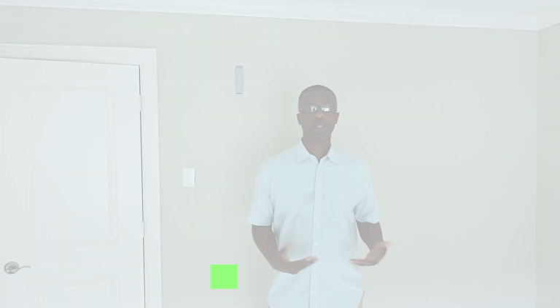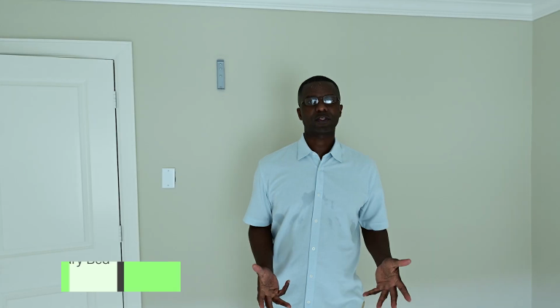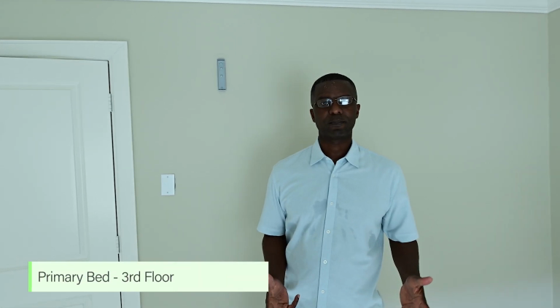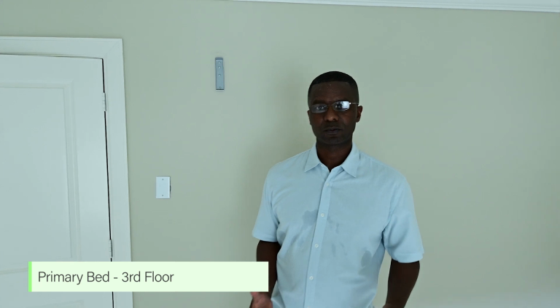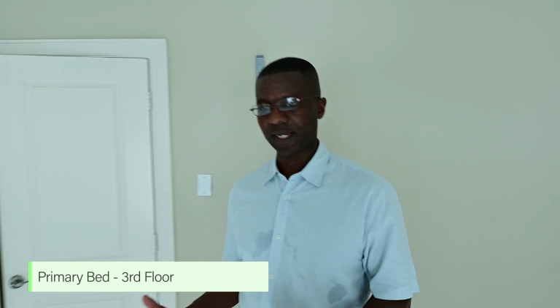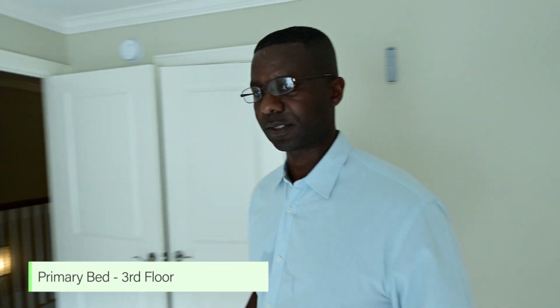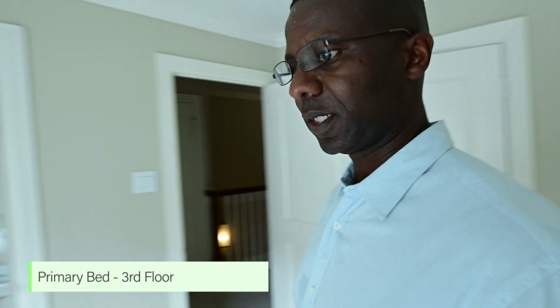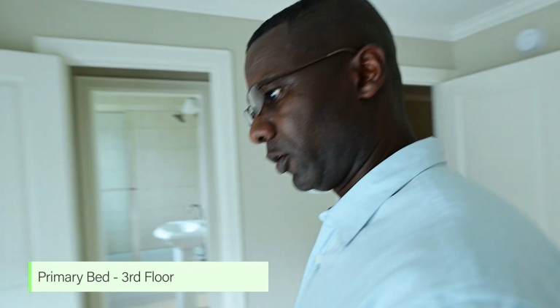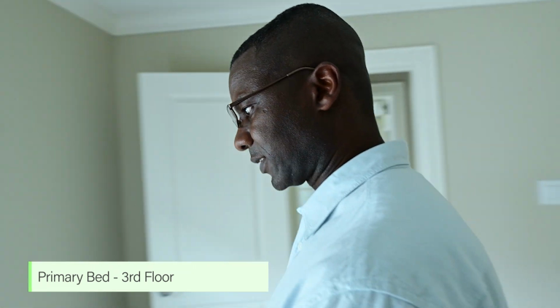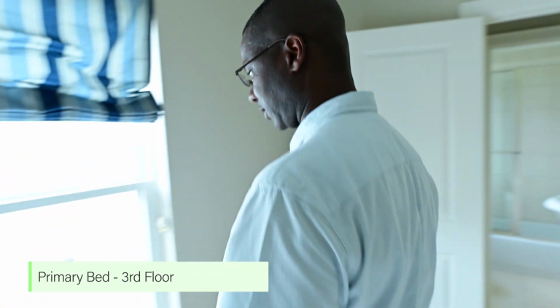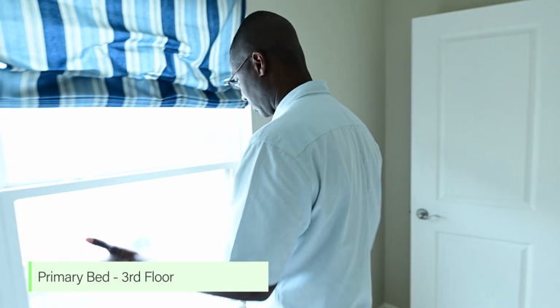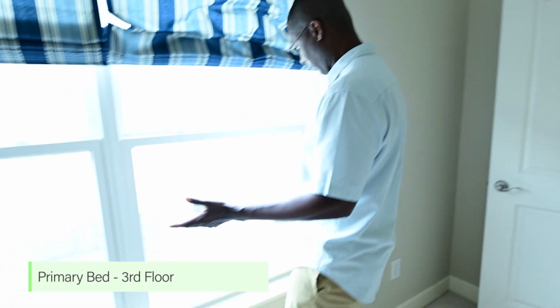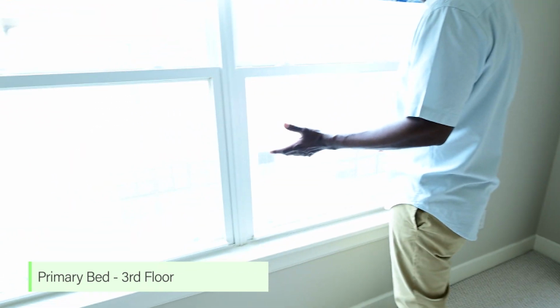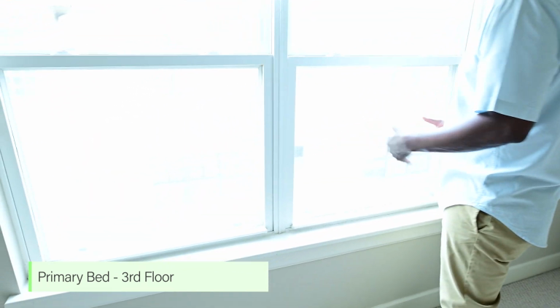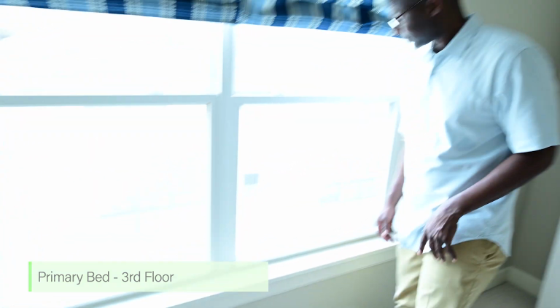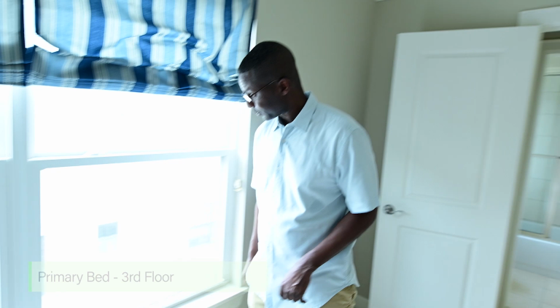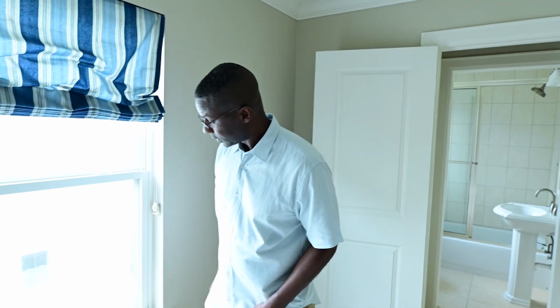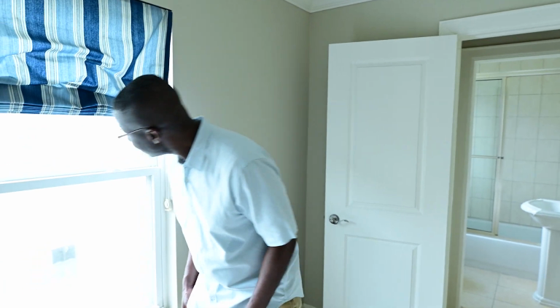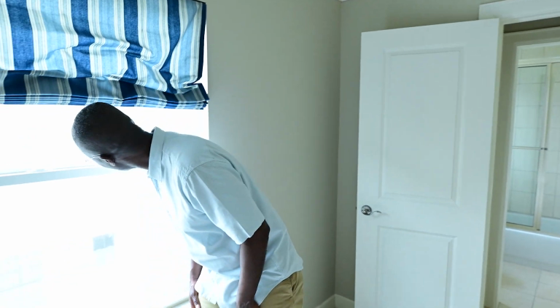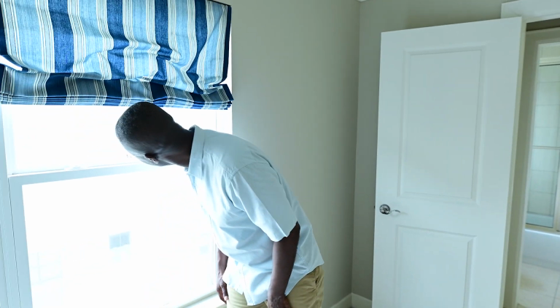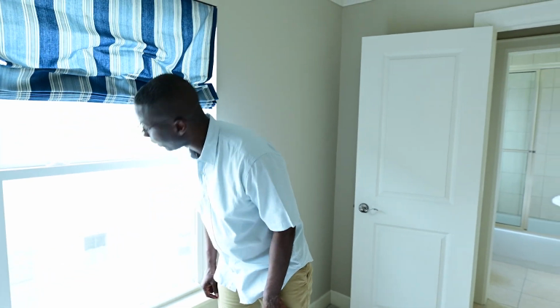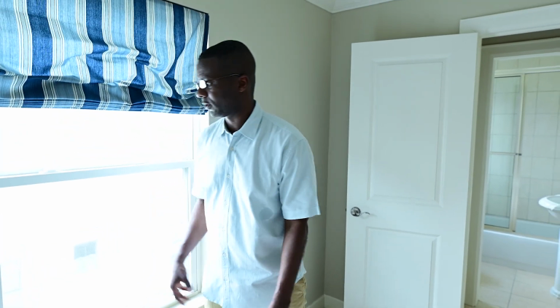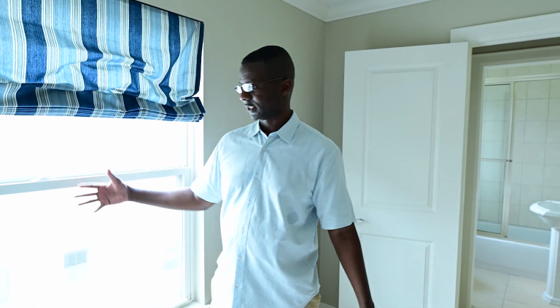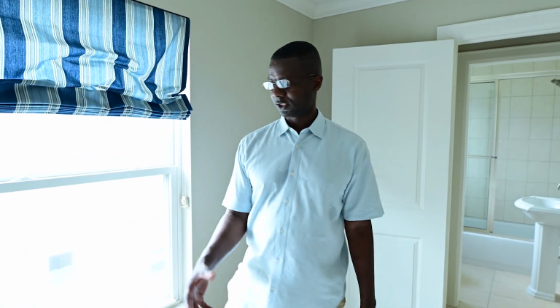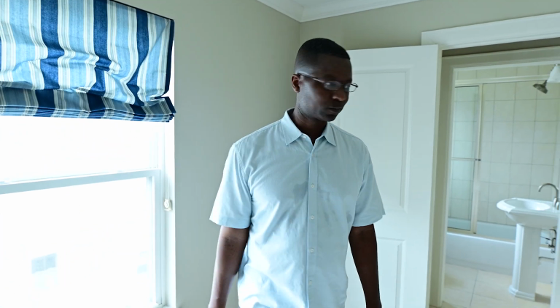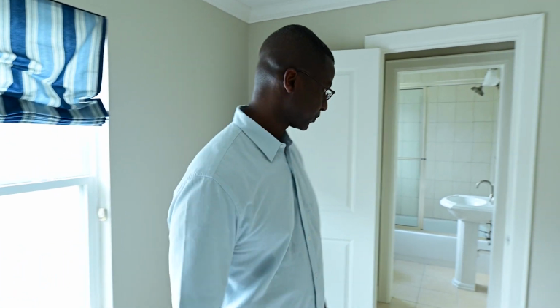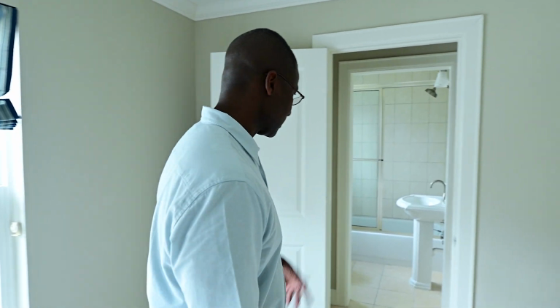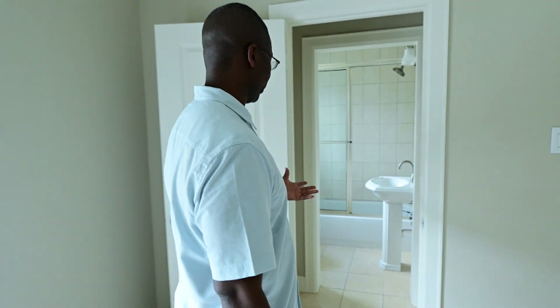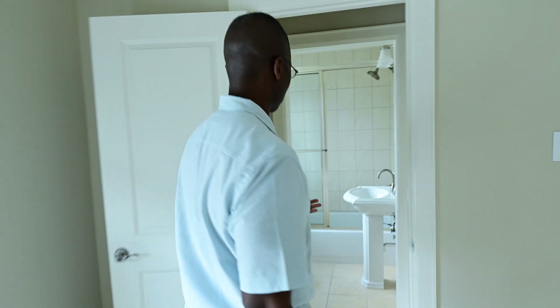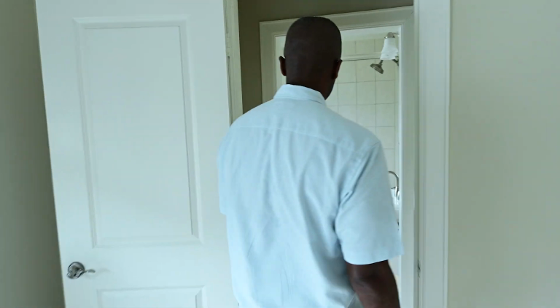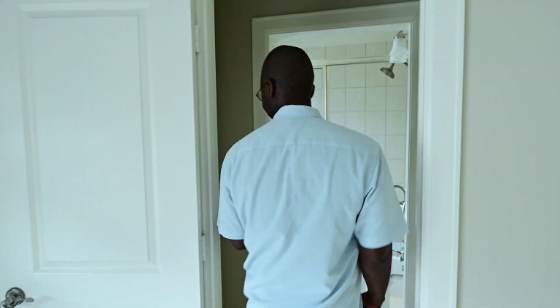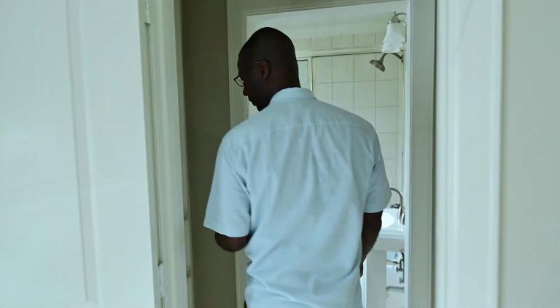Here we have your third floor bedroom. As you can see, you can look outside and see your beautiful downstairs and the sunroom. You wake up in the morning and the sun's coming into your room — and you don't even have your own bathroom here.